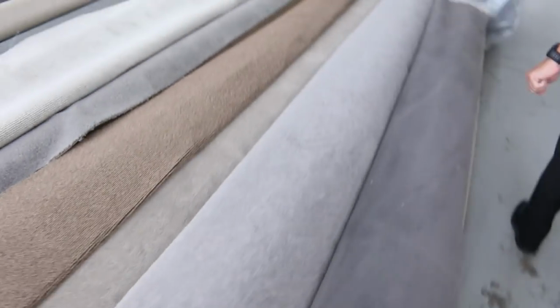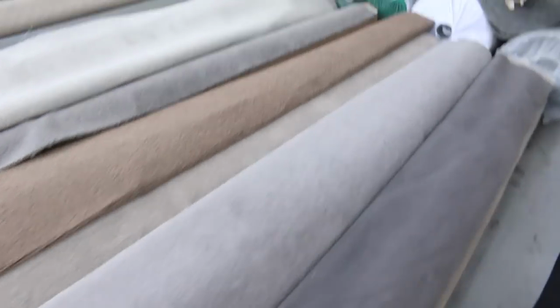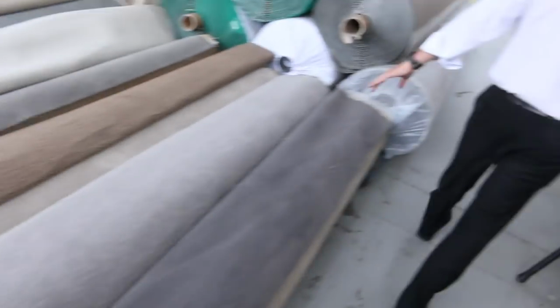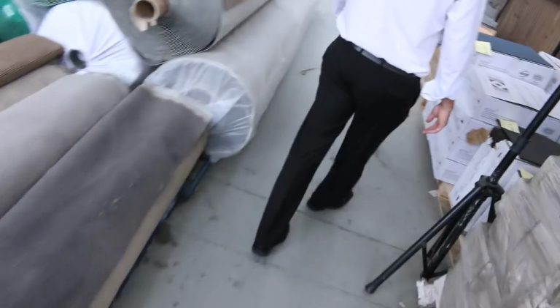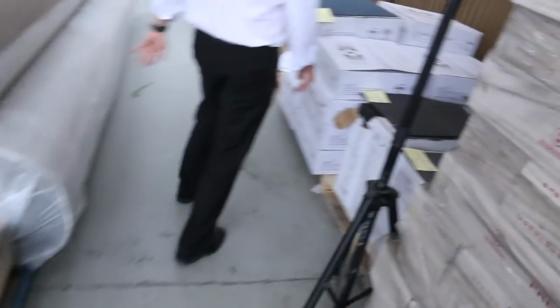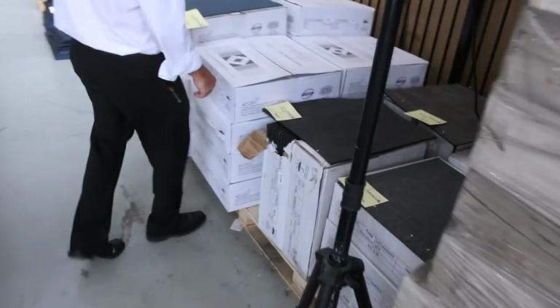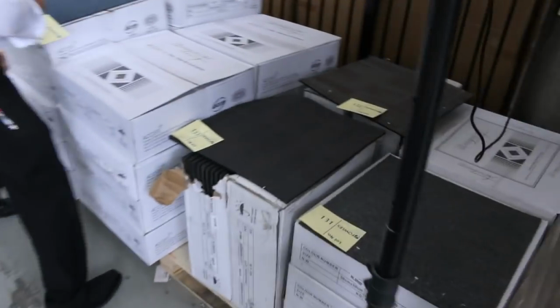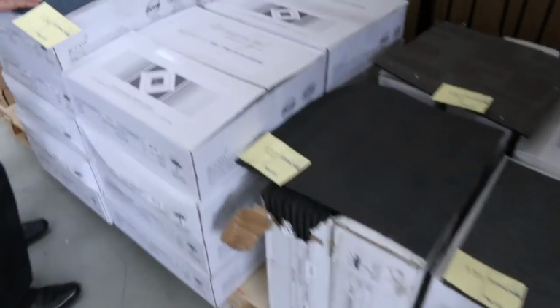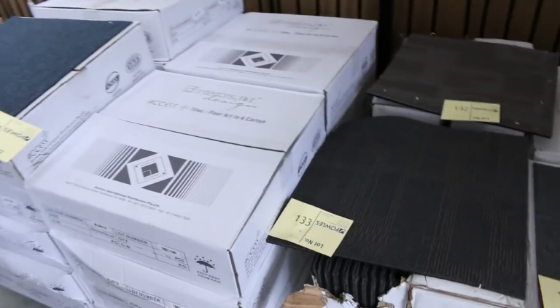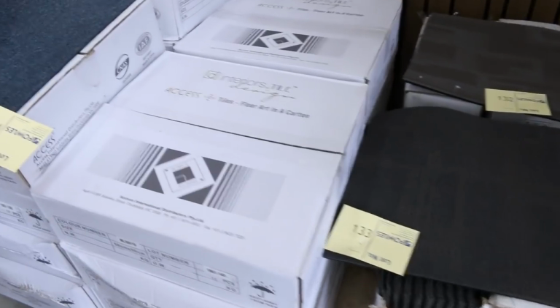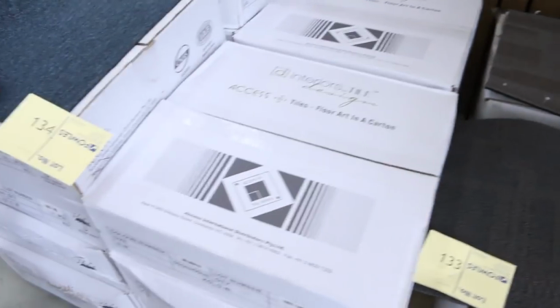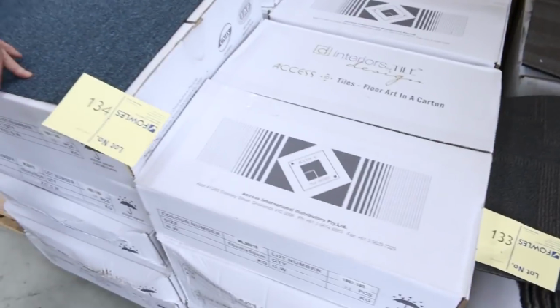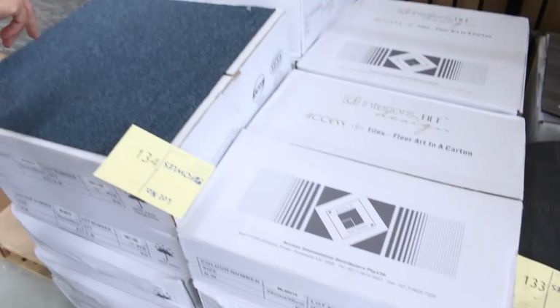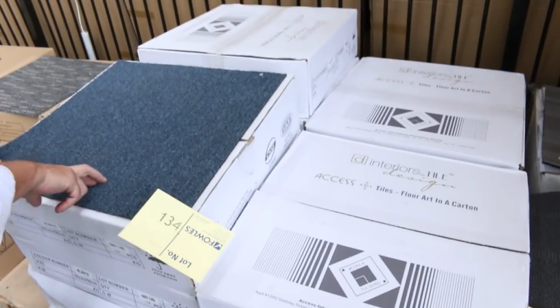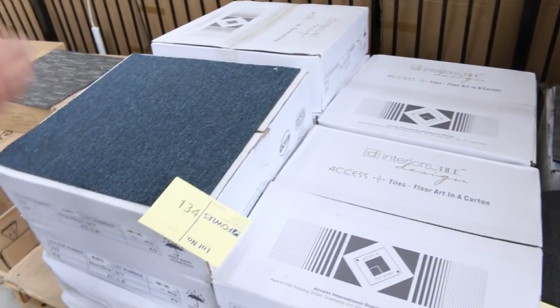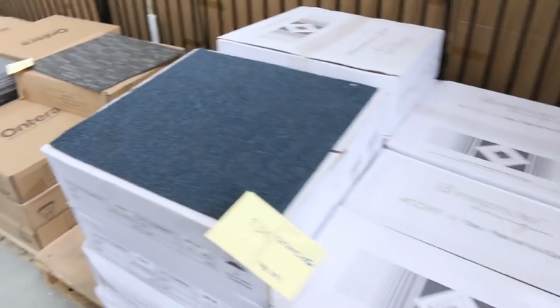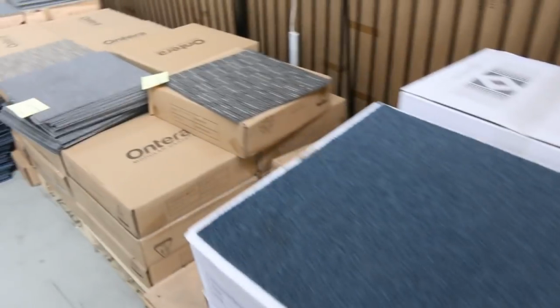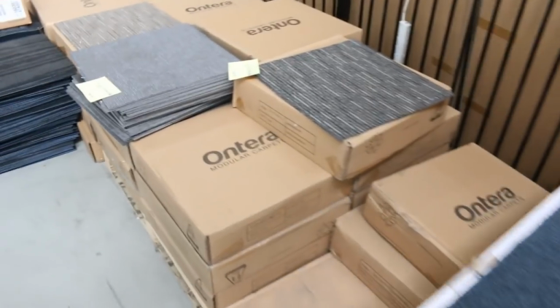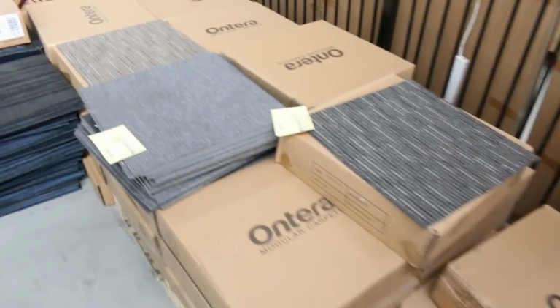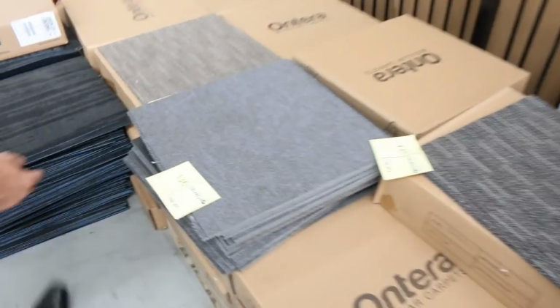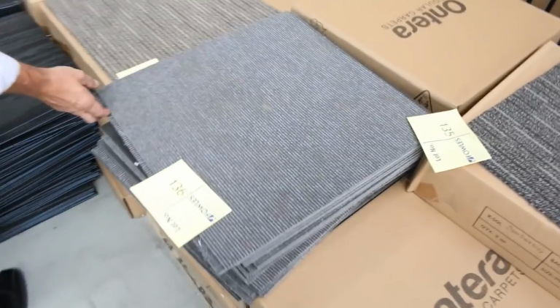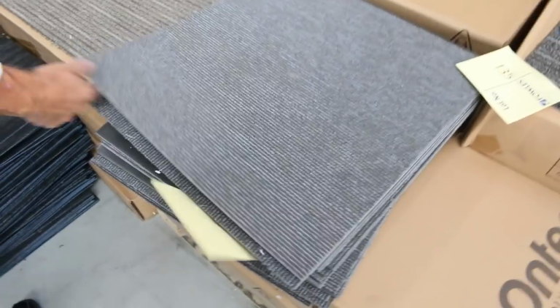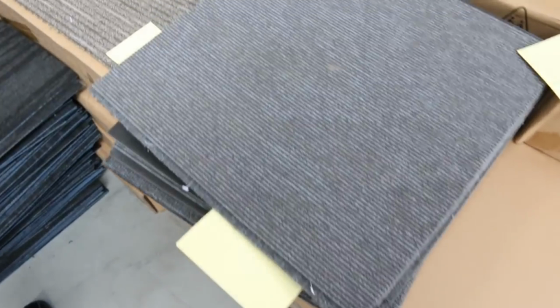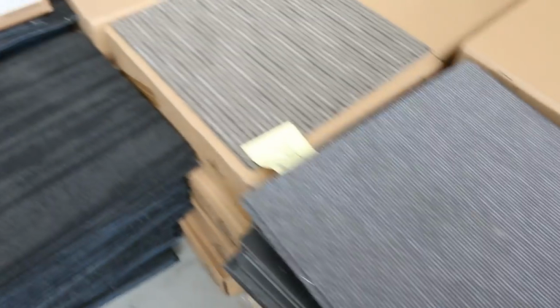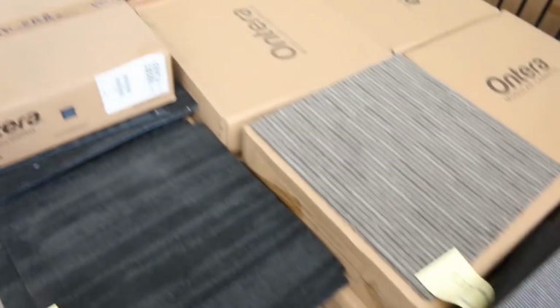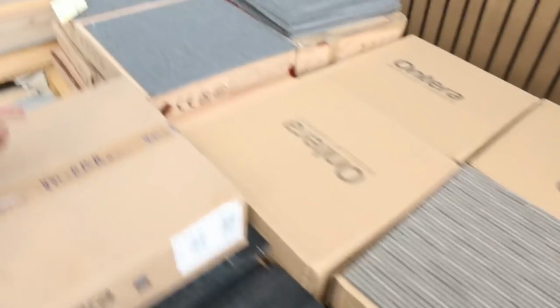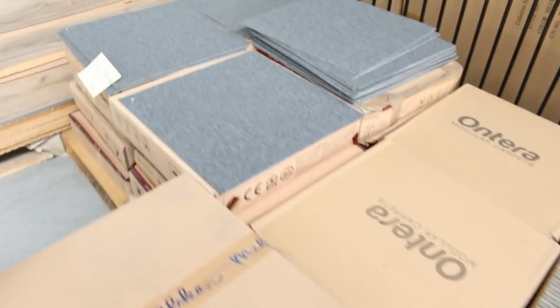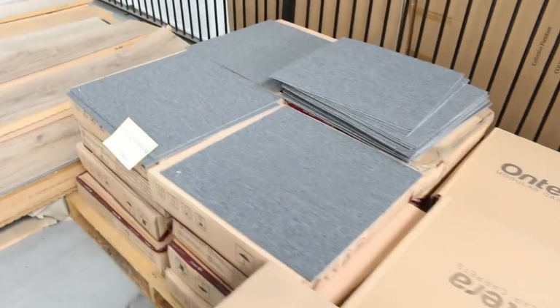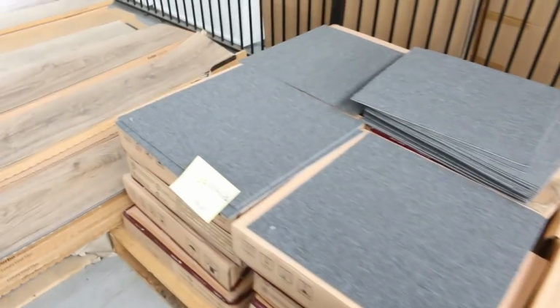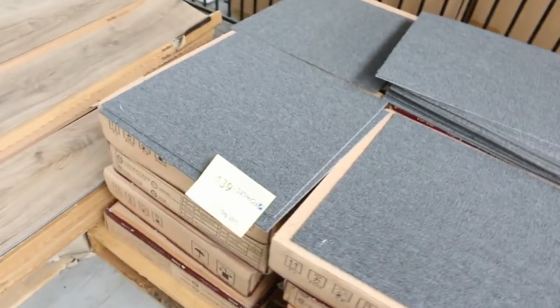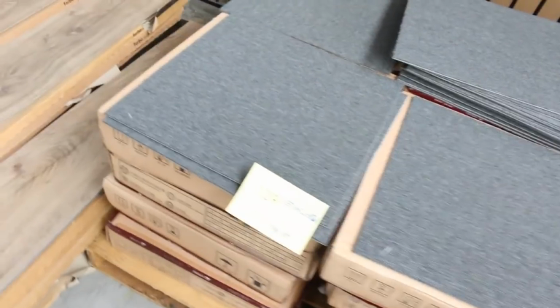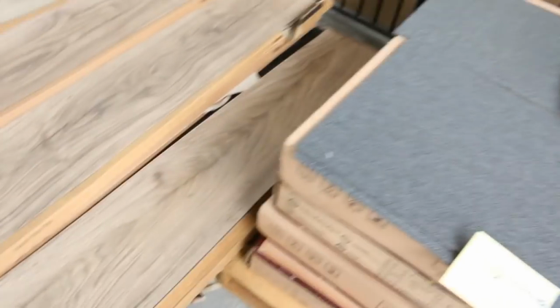Across here we've got more carpet tiles again. Some of these will get down to as low as $5 a square metre — there's a teal coloured one there. $5 a square metre is what we'll clear that out for, with some nice colours again. Good quality solution-dyed nylon carpet tiles, starting from as low as $10 for some of the really good quality ones.